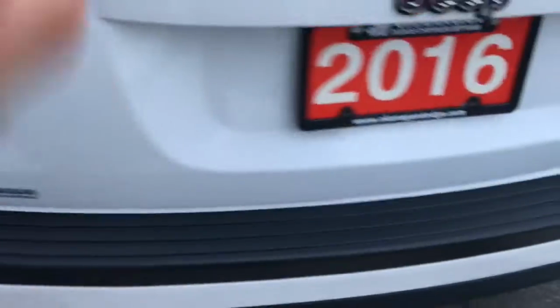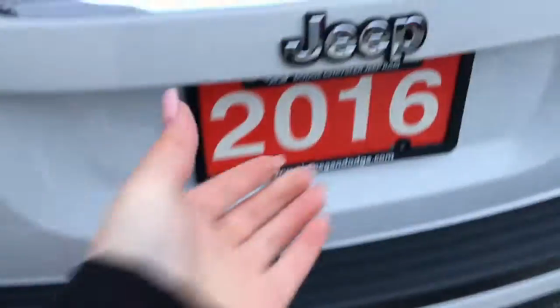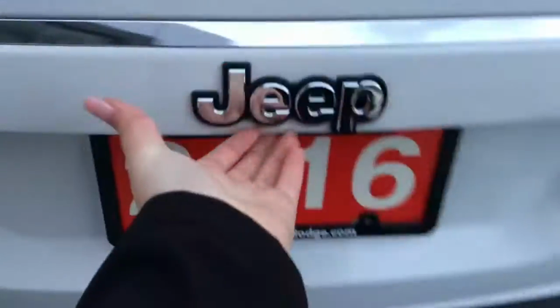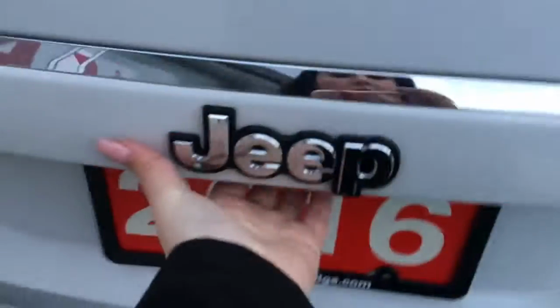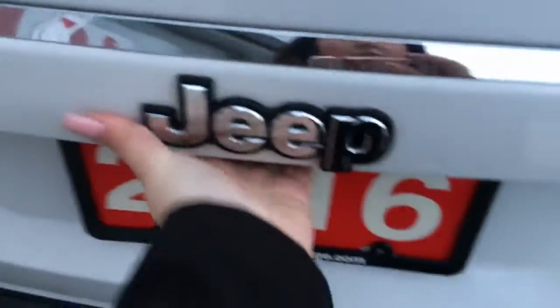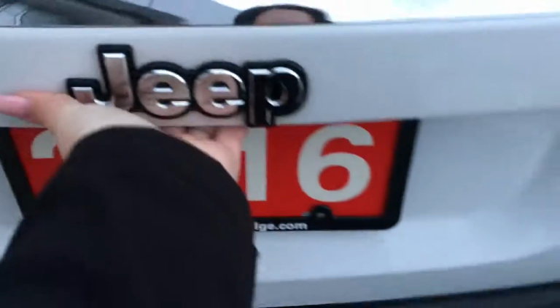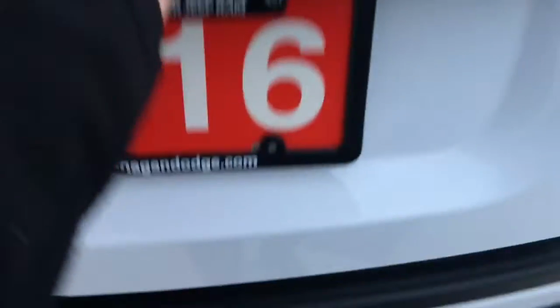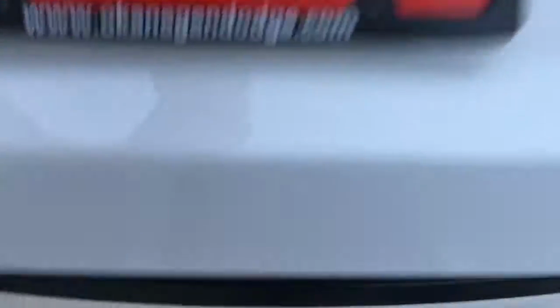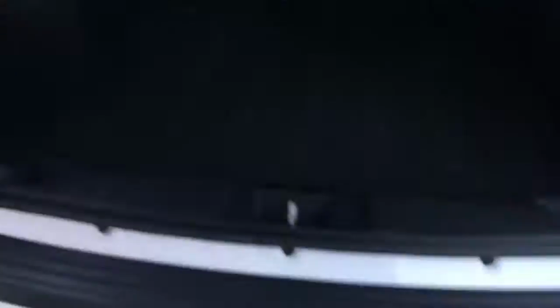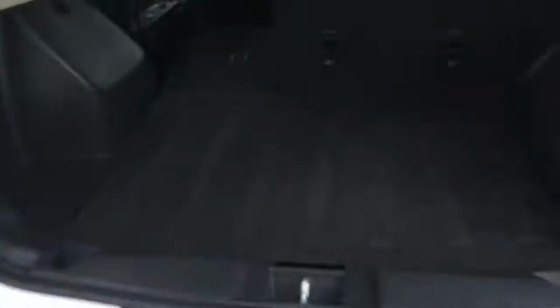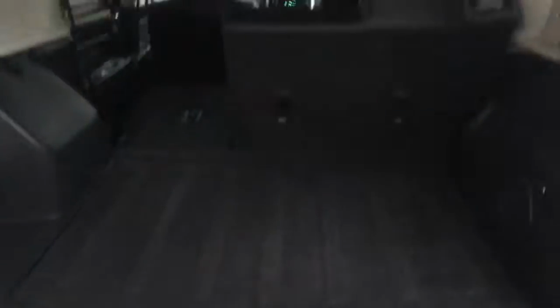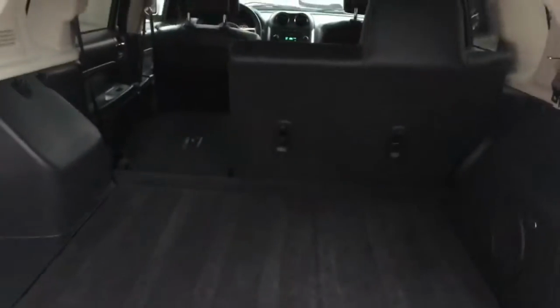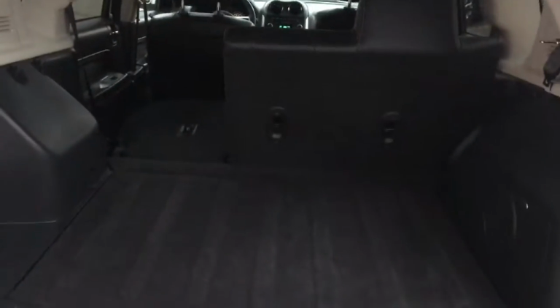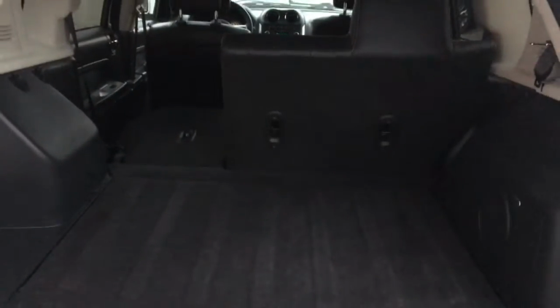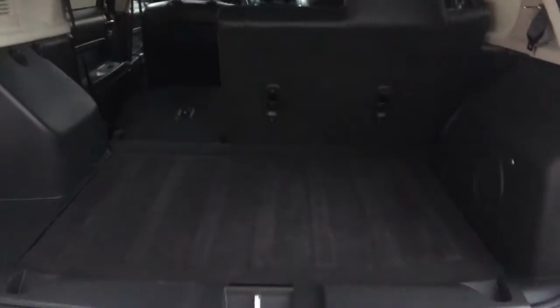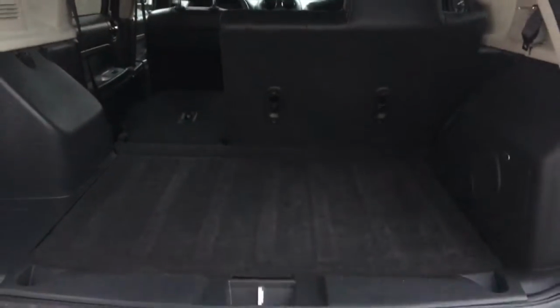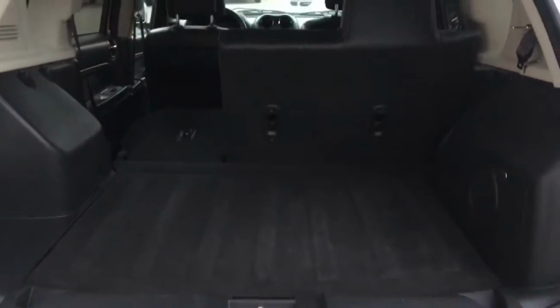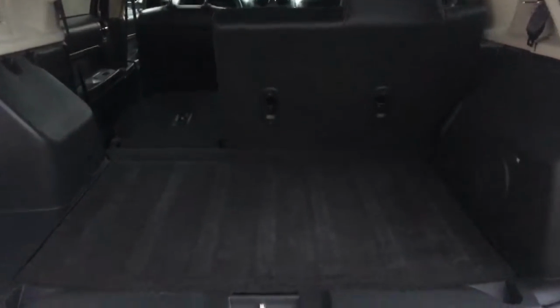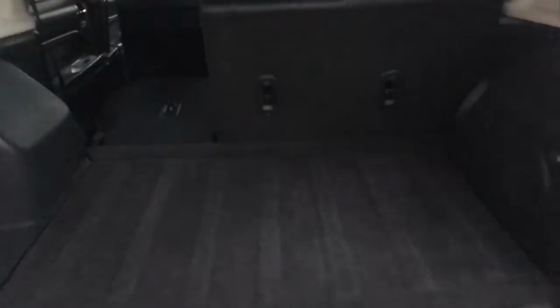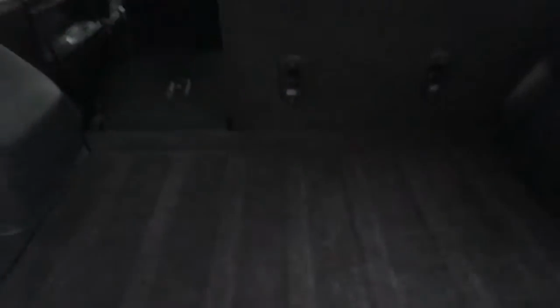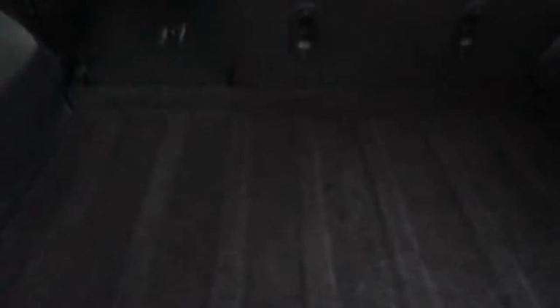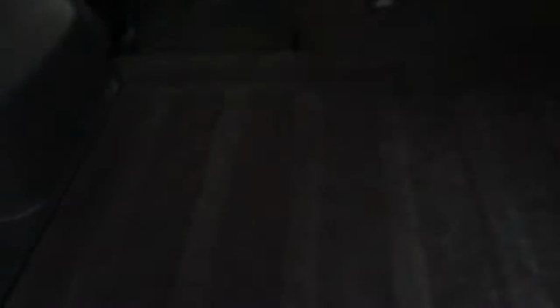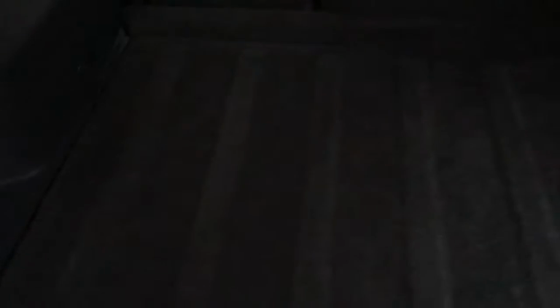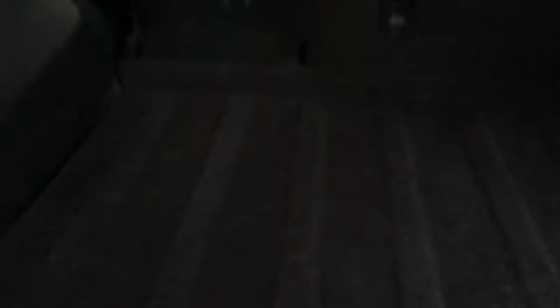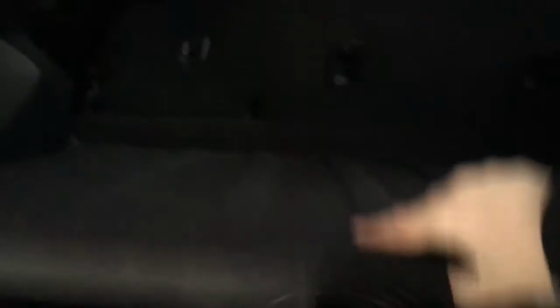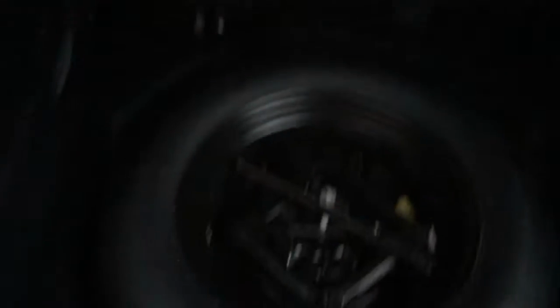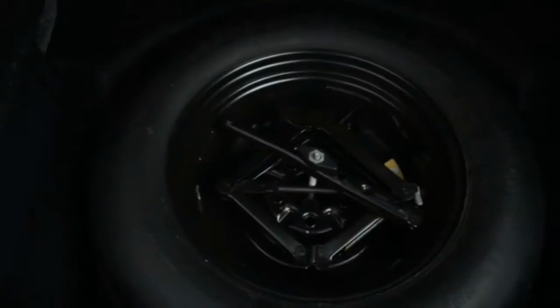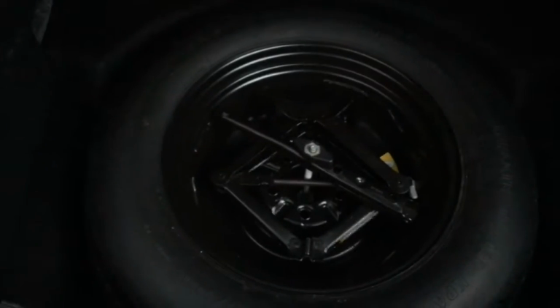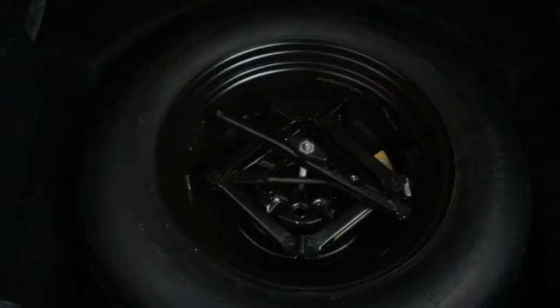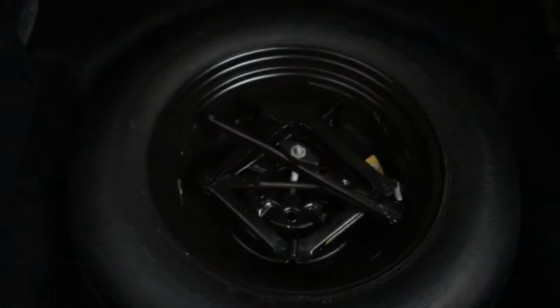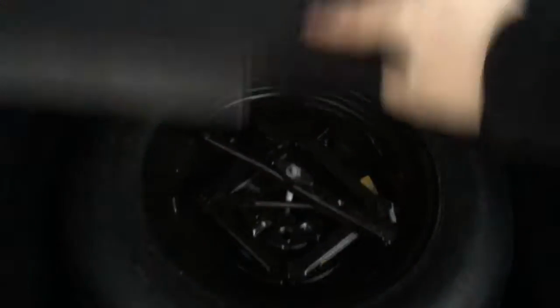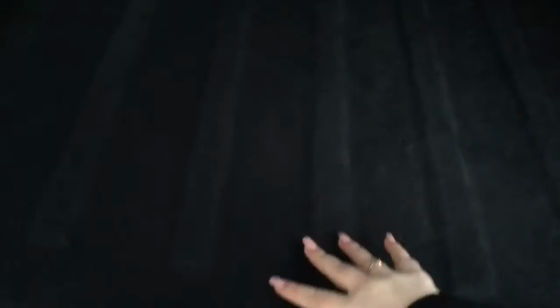Coming around to the back now, you have a great amount of flat cargo space back here, and your spare tire is located just underneath.